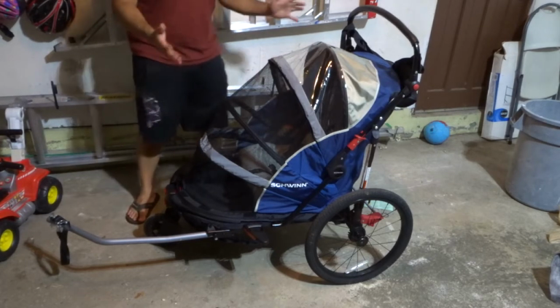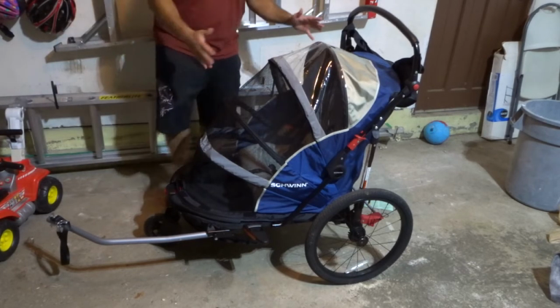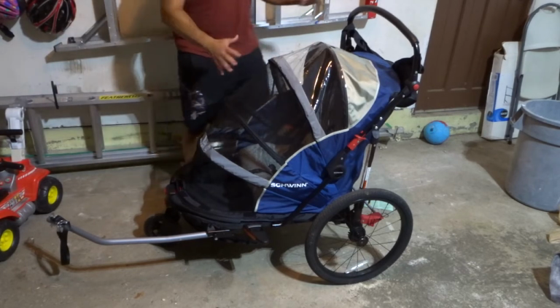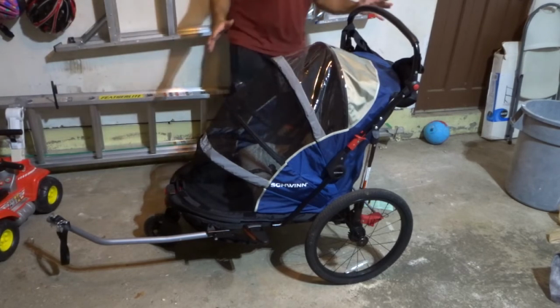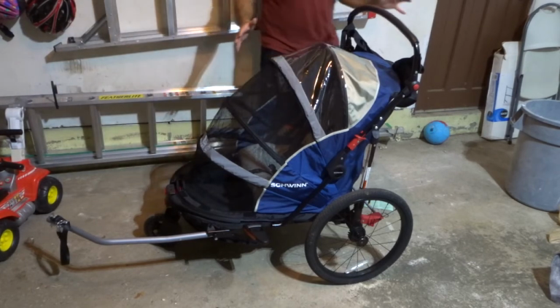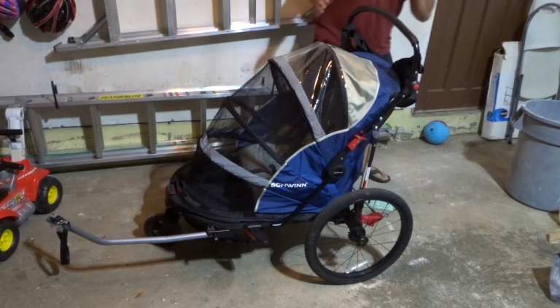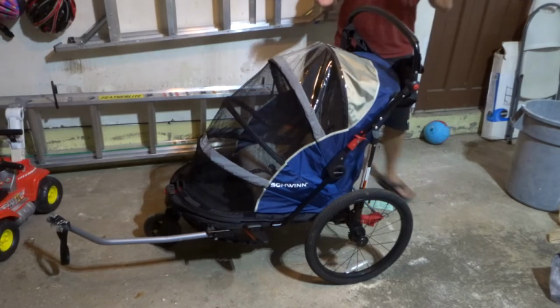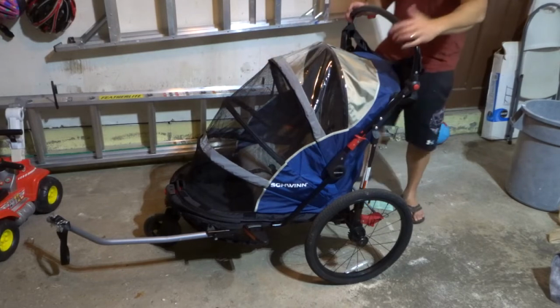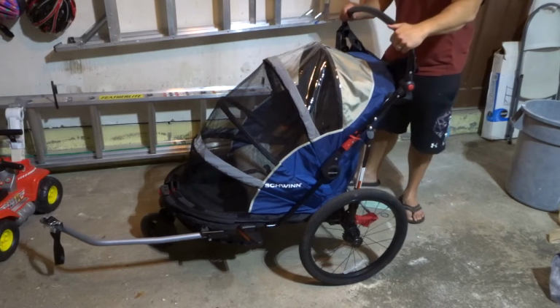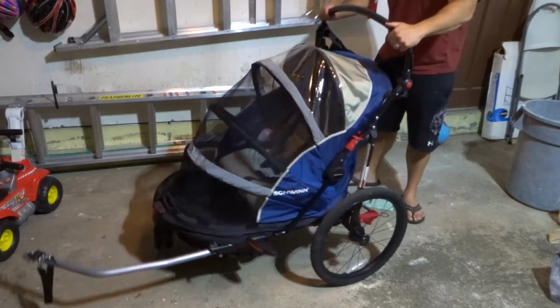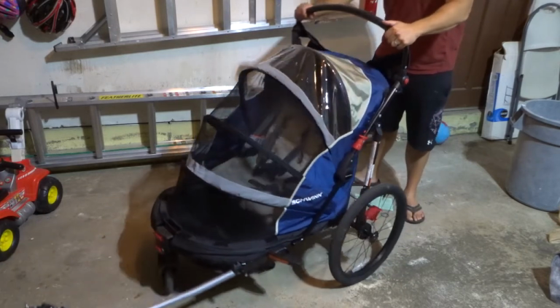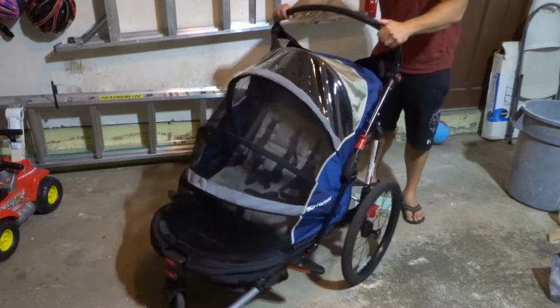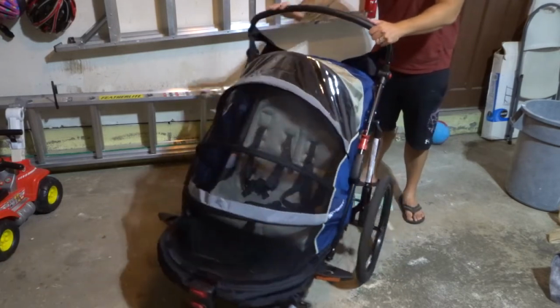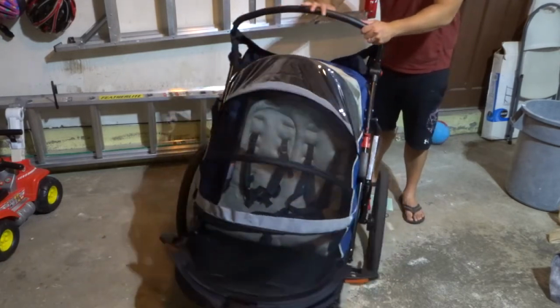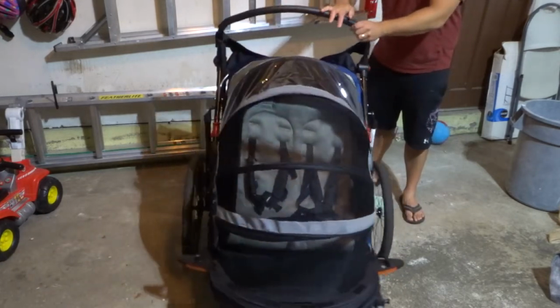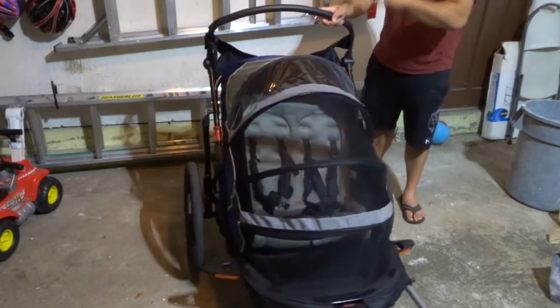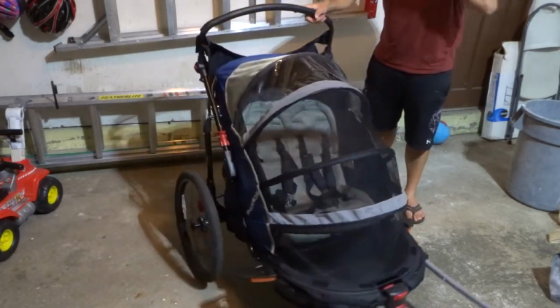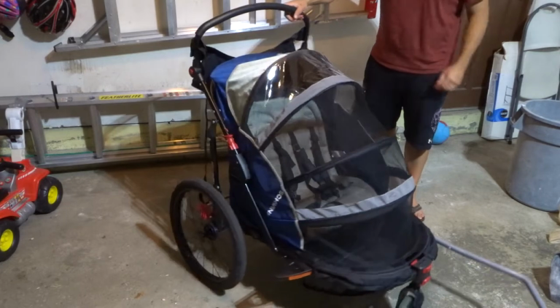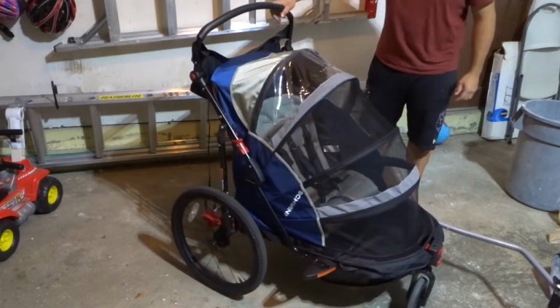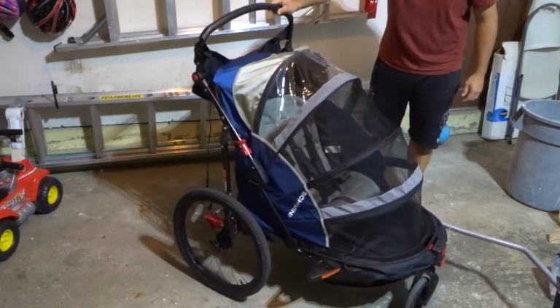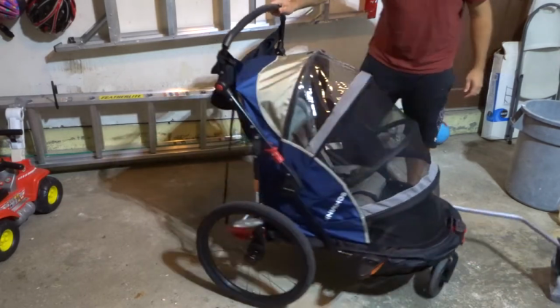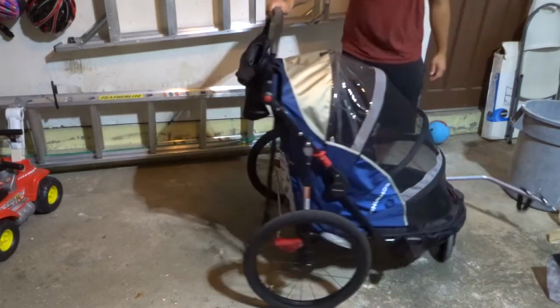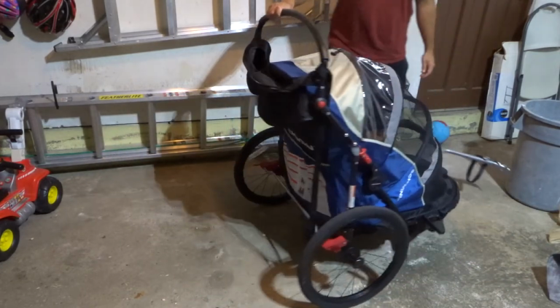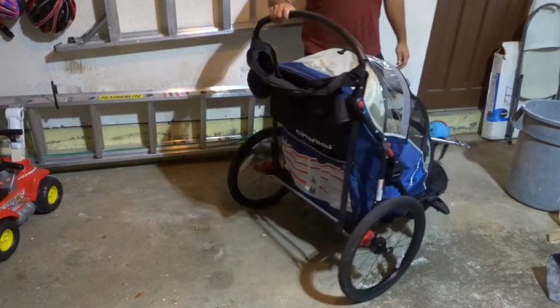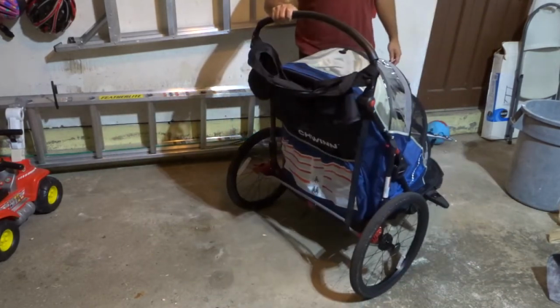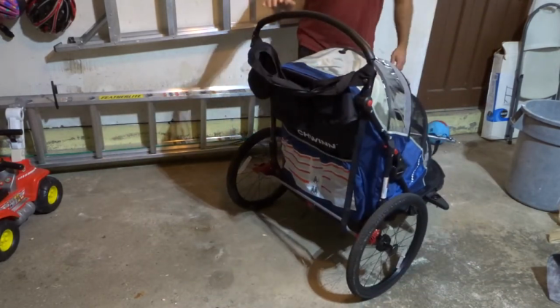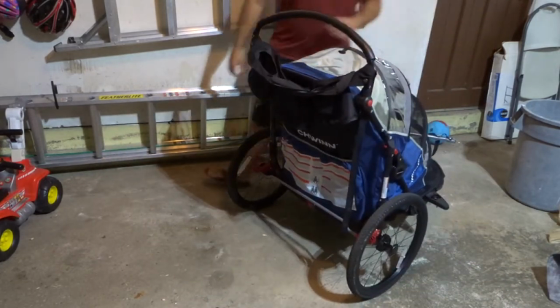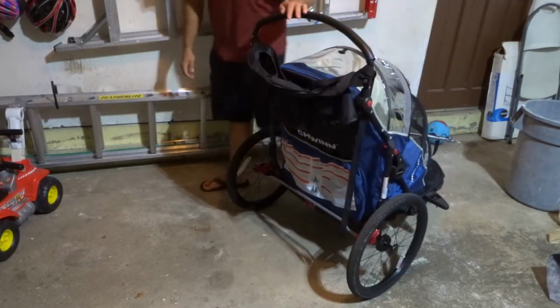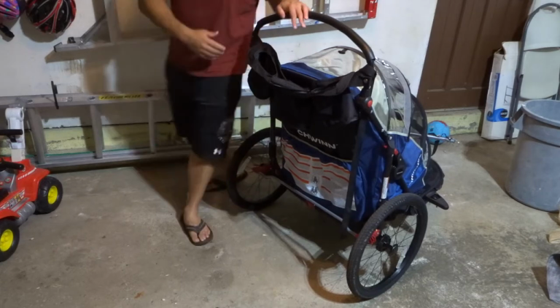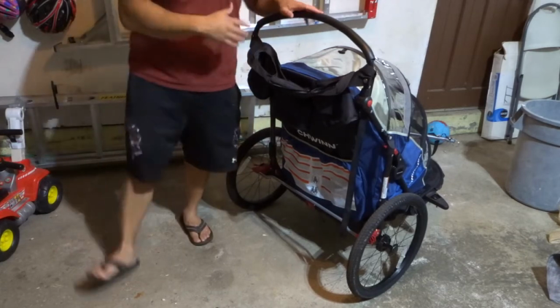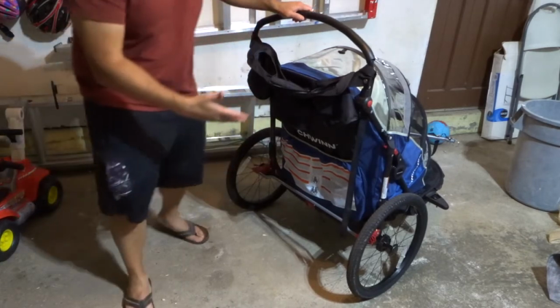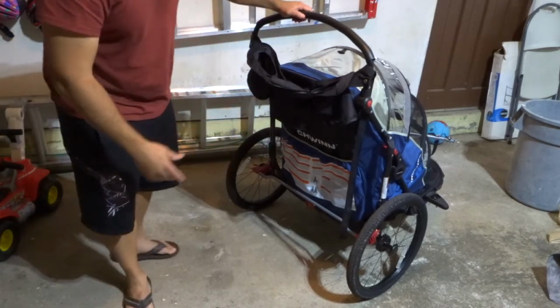As you can see, it looks absolutely phenomenal. I'll give you a little walk around of it. This is what it looks like from all of the various angles. Now since we're at the back, I'll show you some of the features back here.